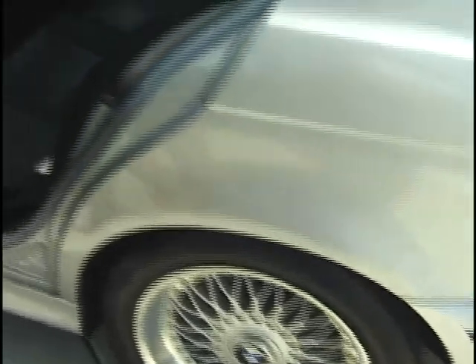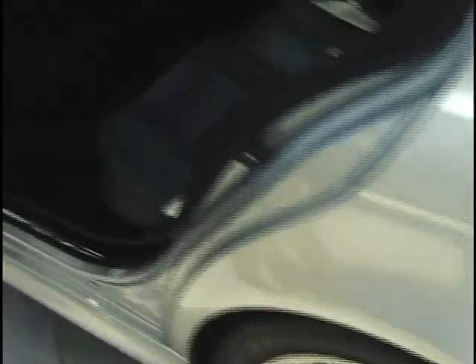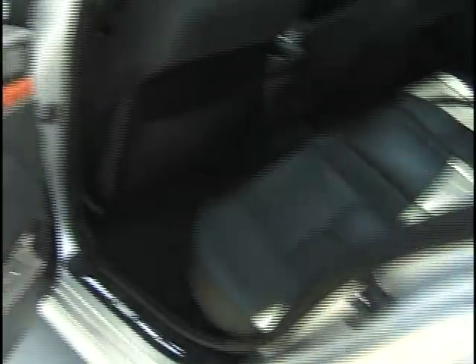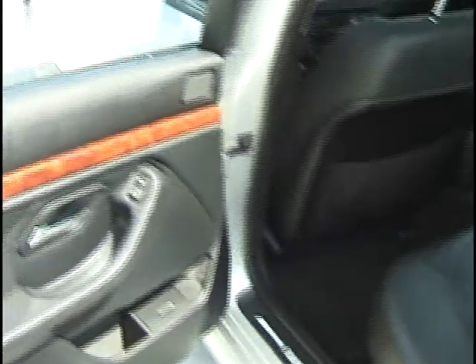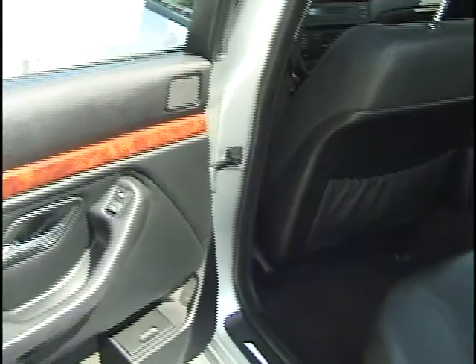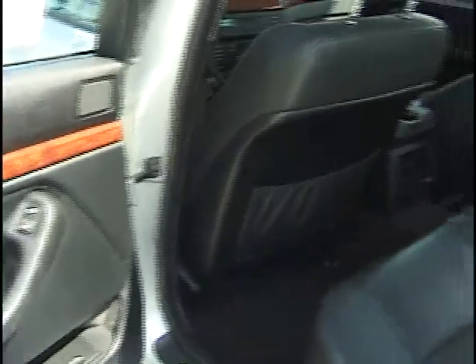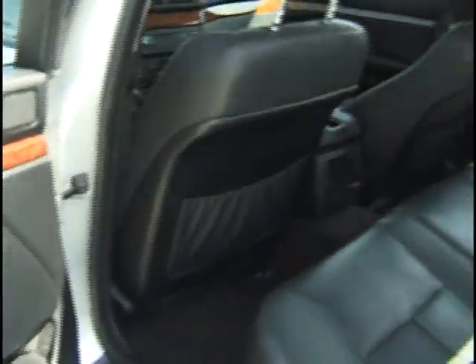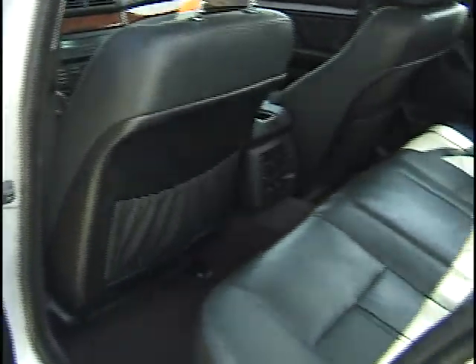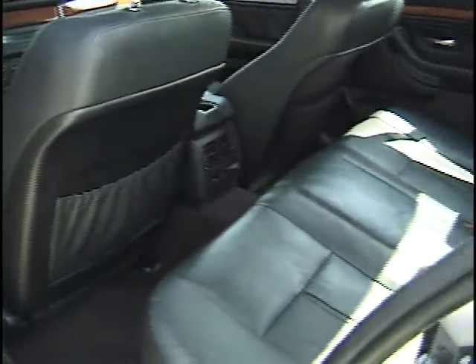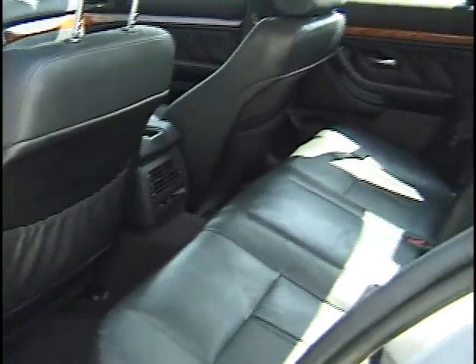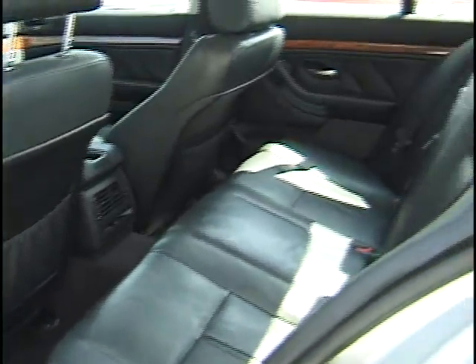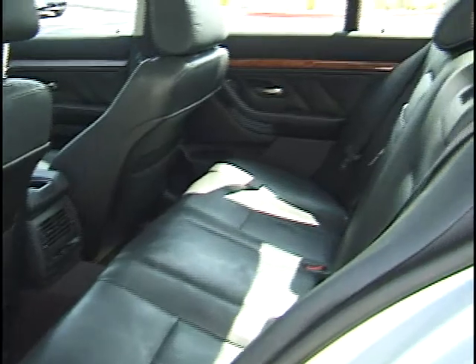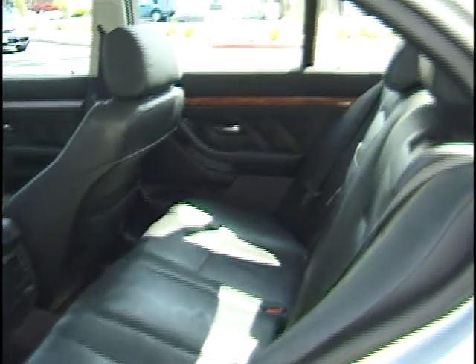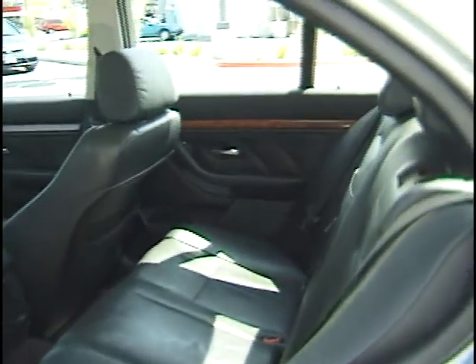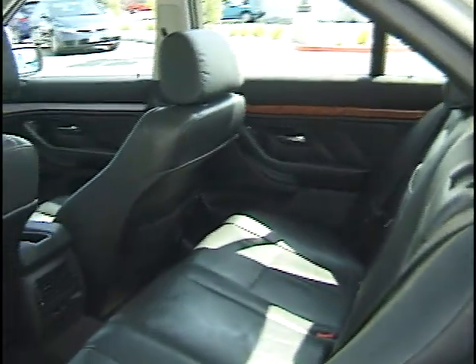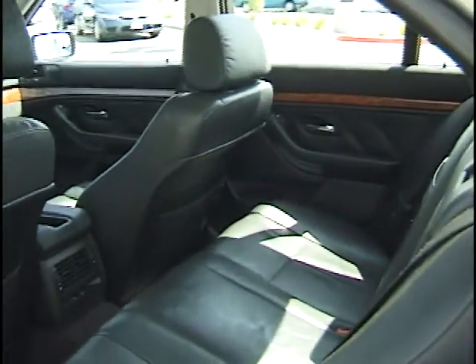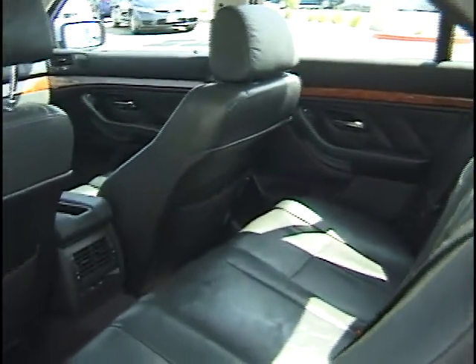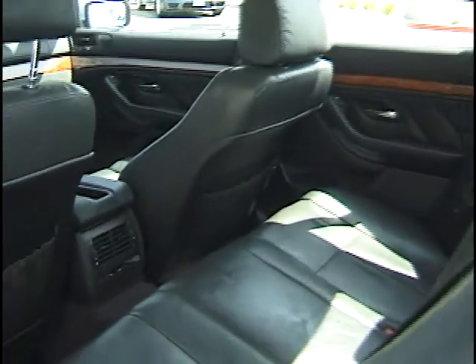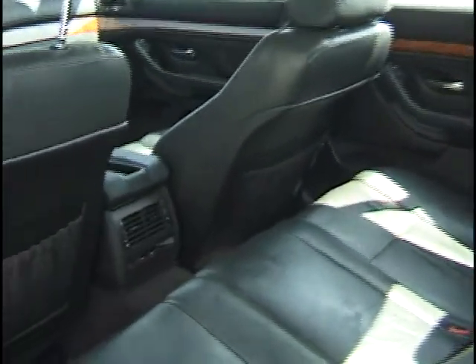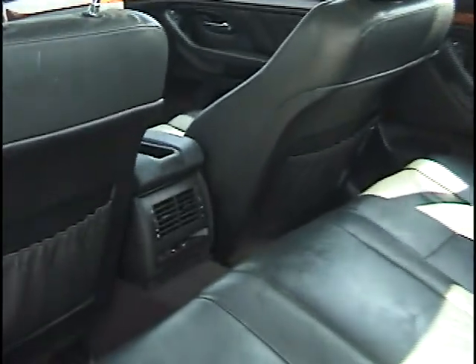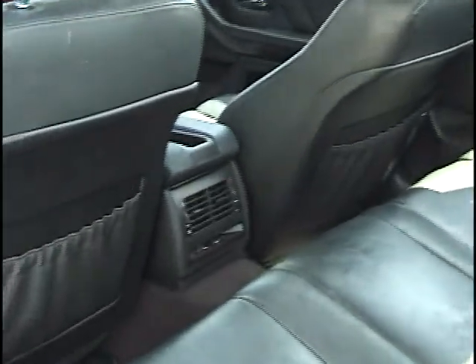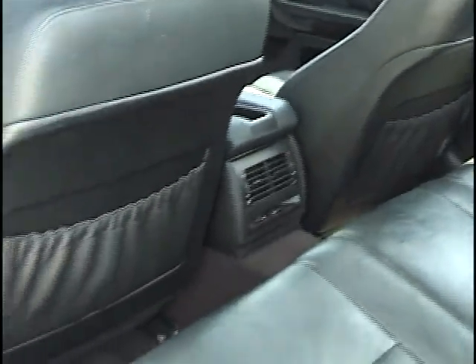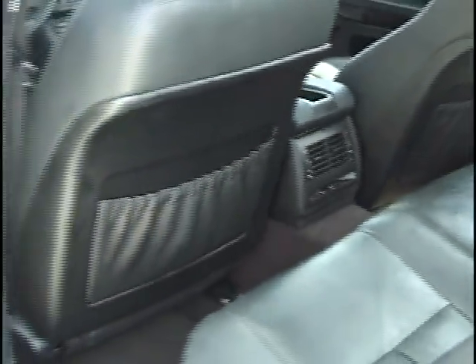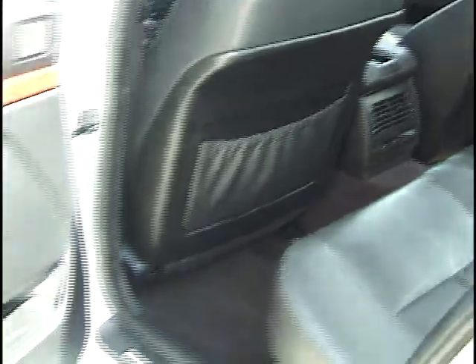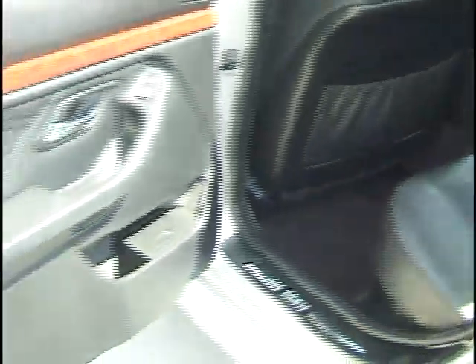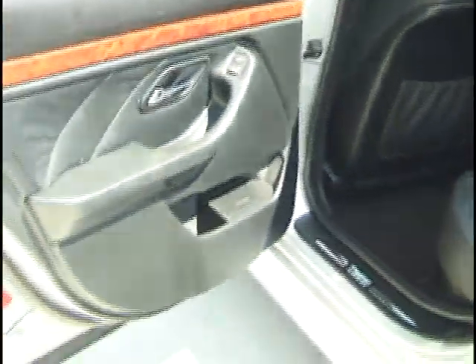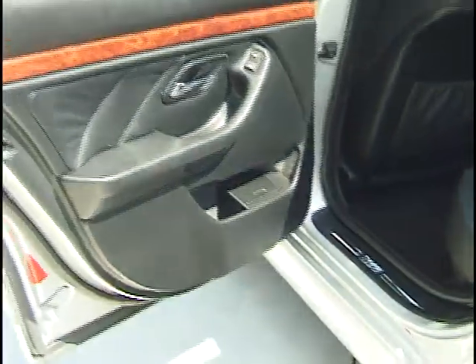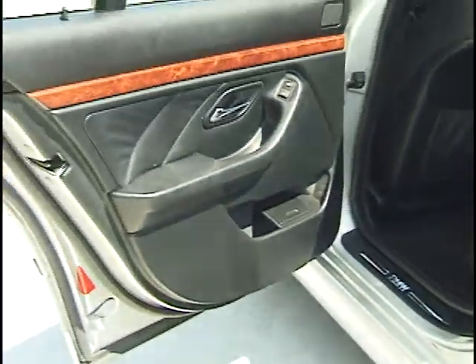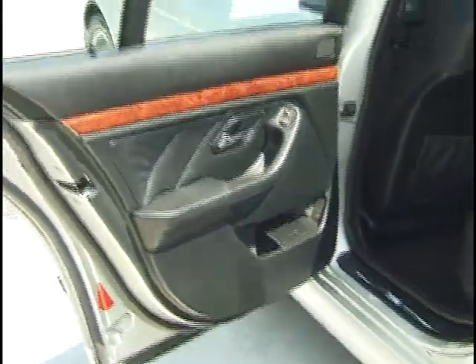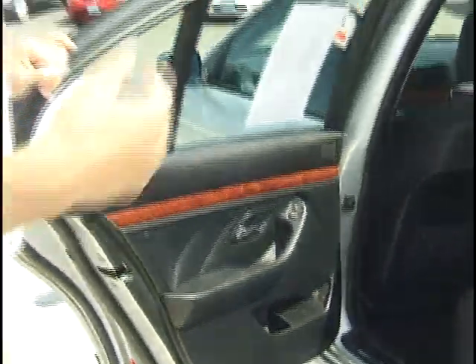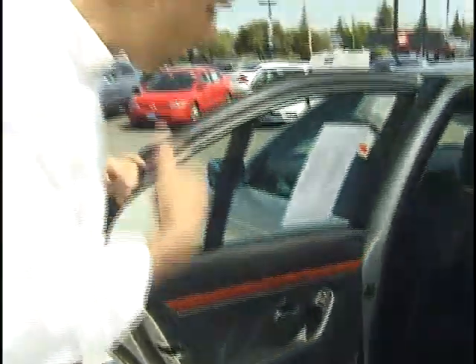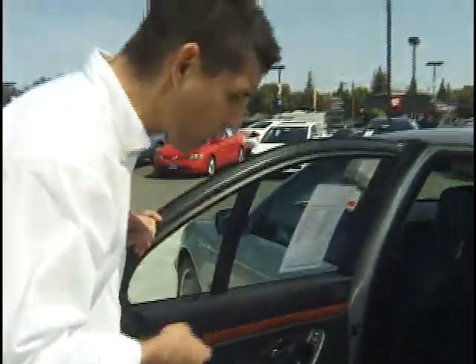Again, lots of room for anybody that needs to be in there. It has its own vents for the back, so if you need to be cool up front and the people in the back get a little too cool, they can actually shut the vents. Five seat vehicle, third row seat belt, three points, so it goes across the lap and also goes across the shoulder.